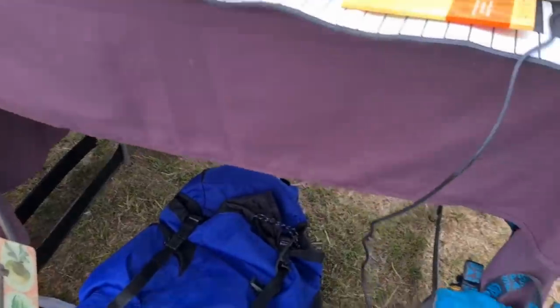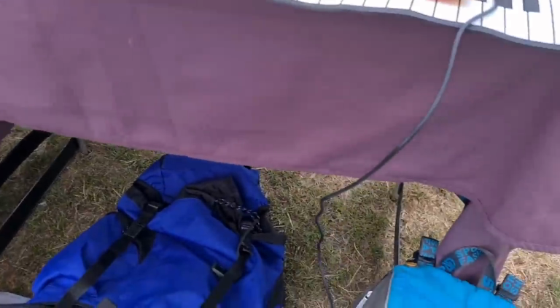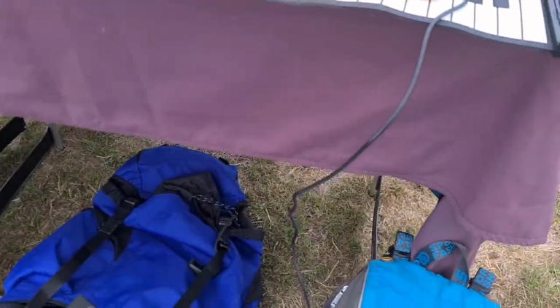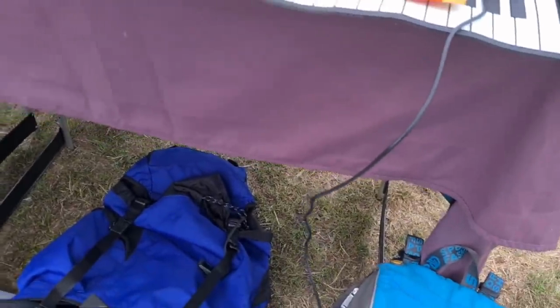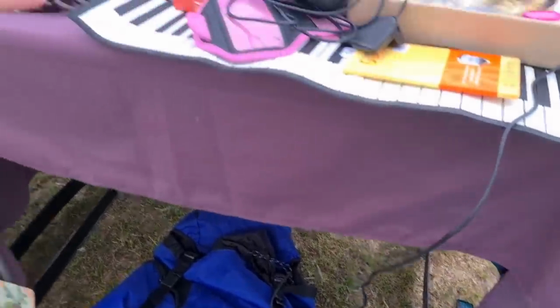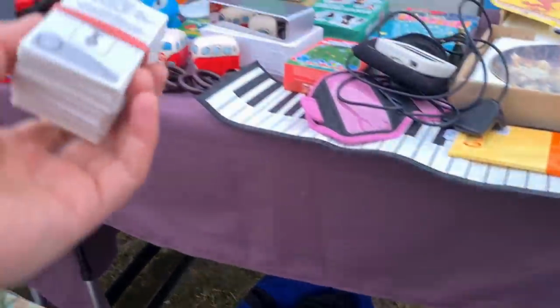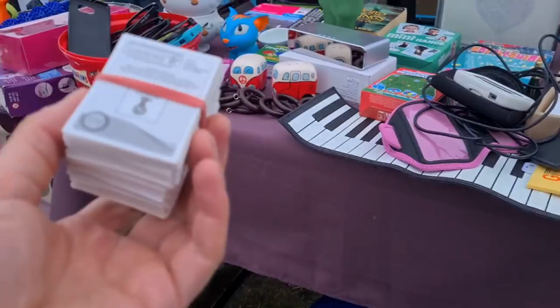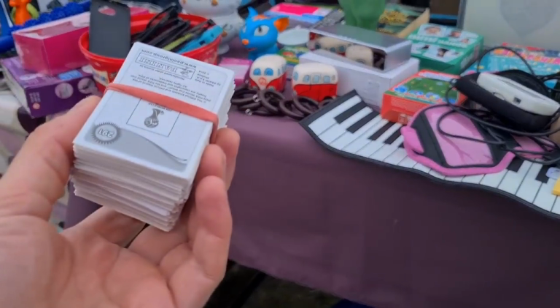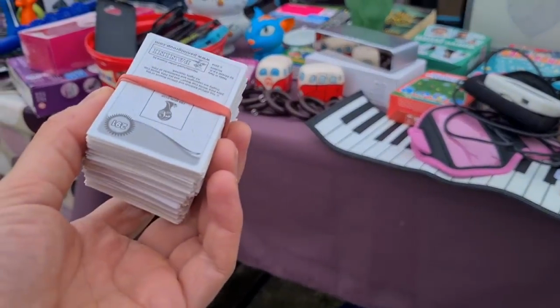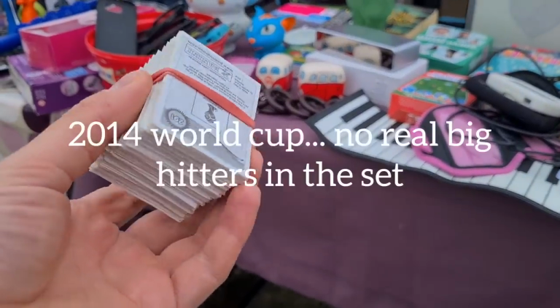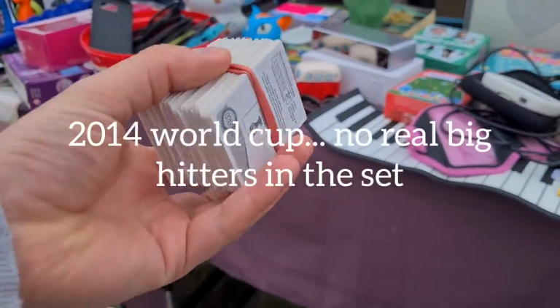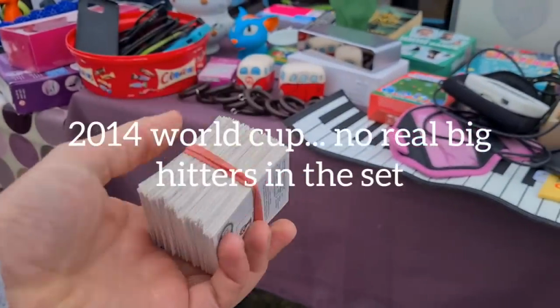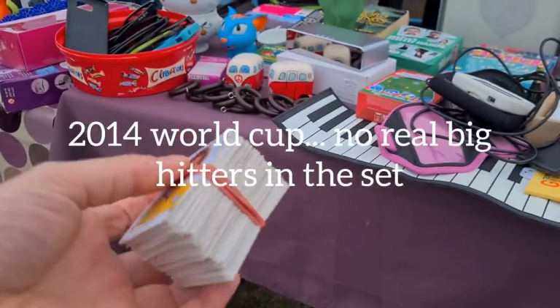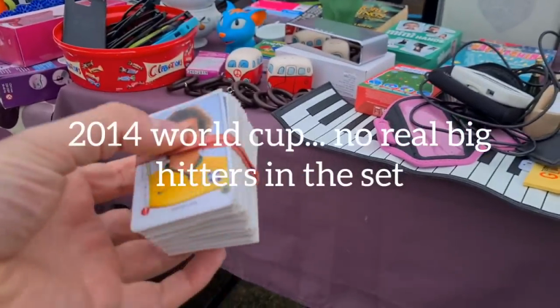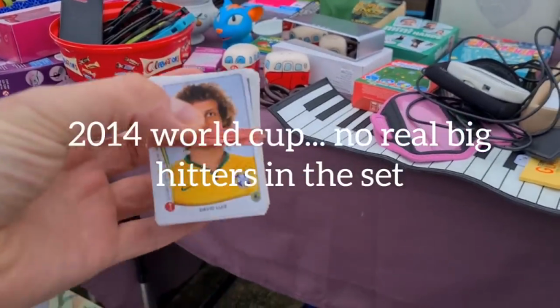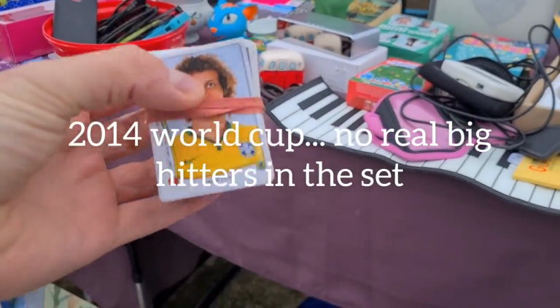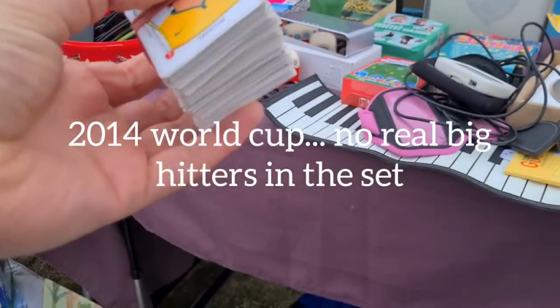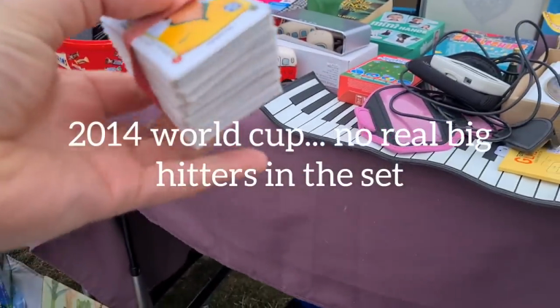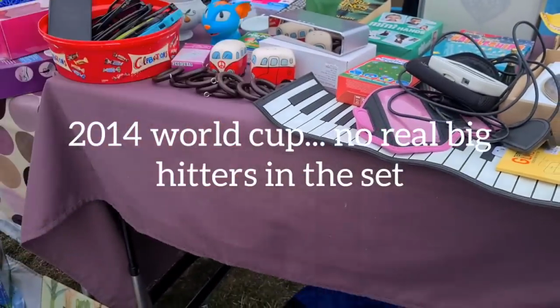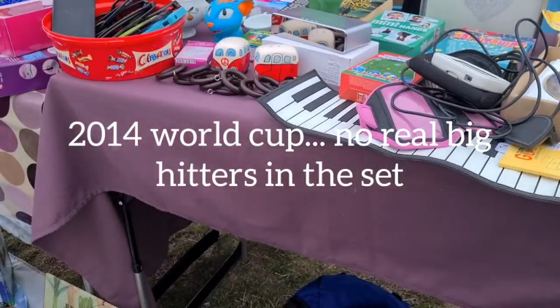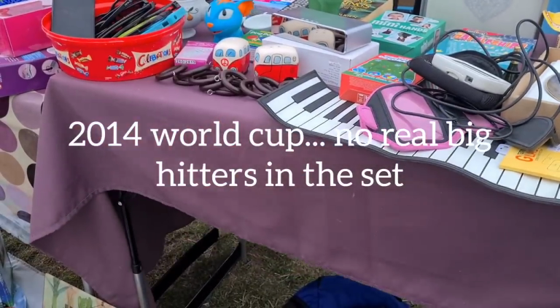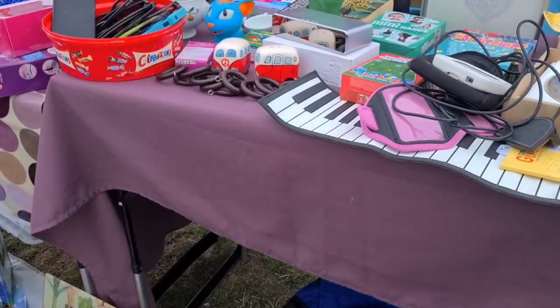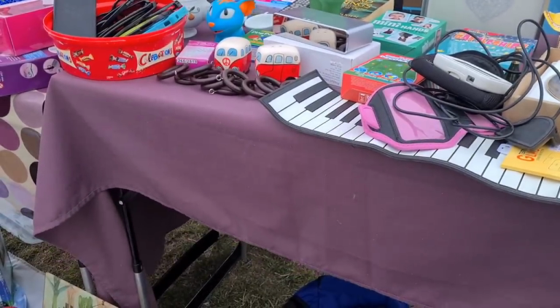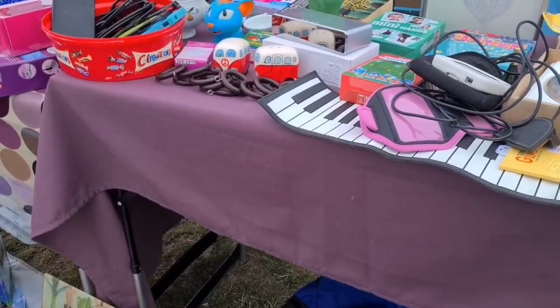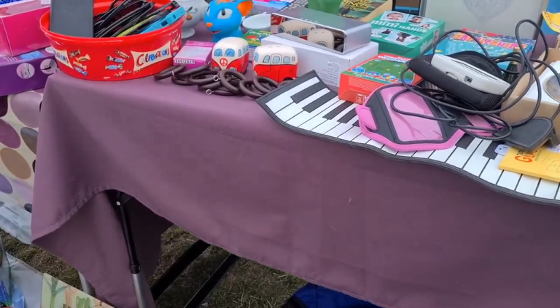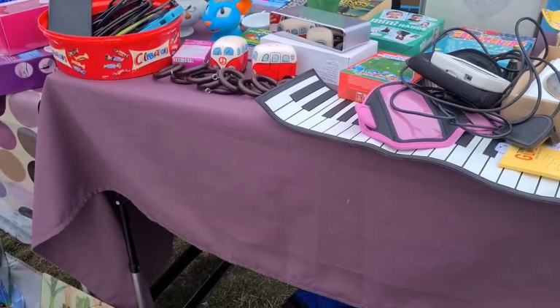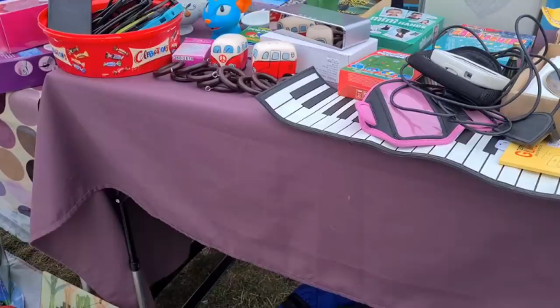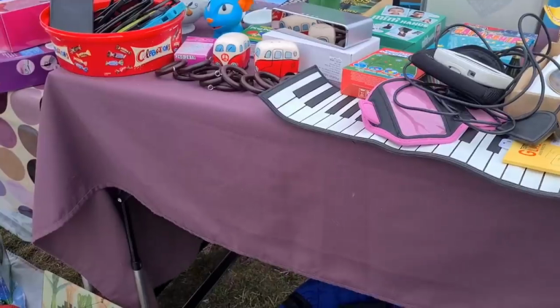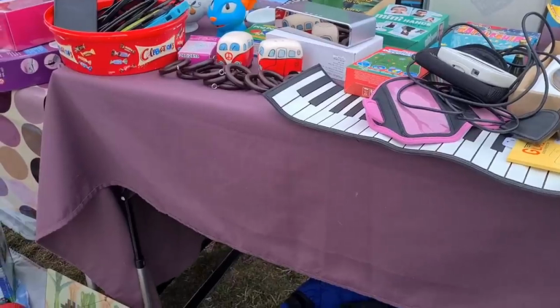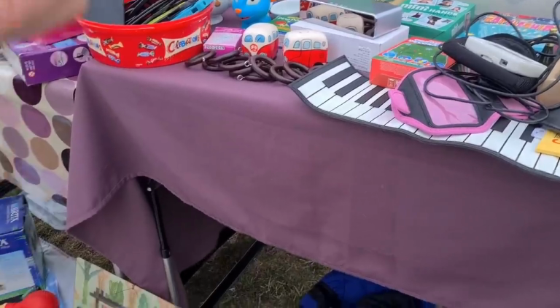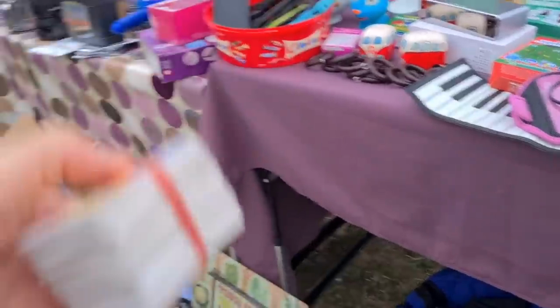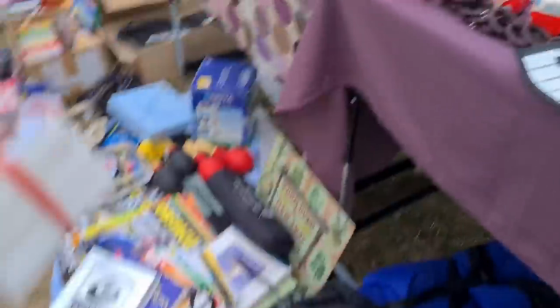Just having a look at these football stickers — there's a fair few there, isn't there? How much are you selling them for? 50p for more if you want. 50p — that sounds good.